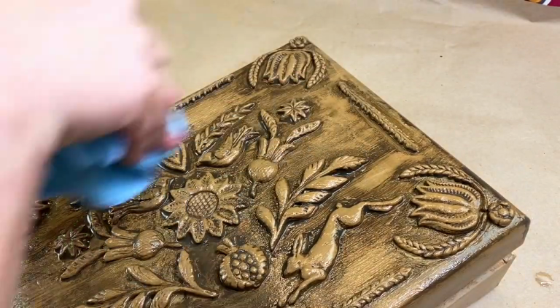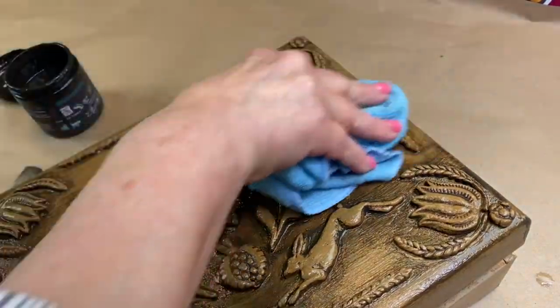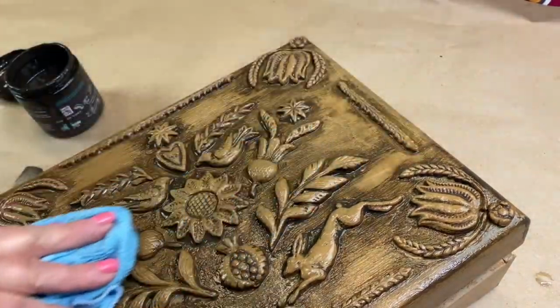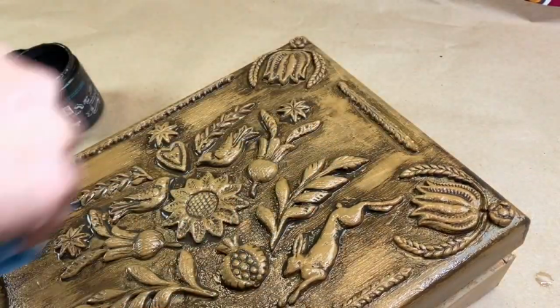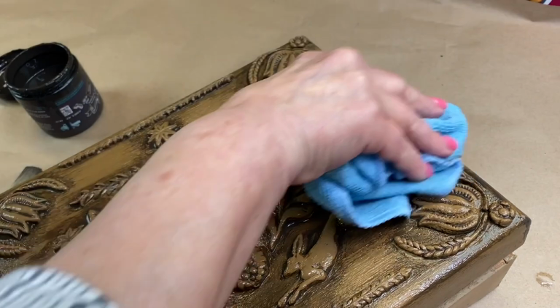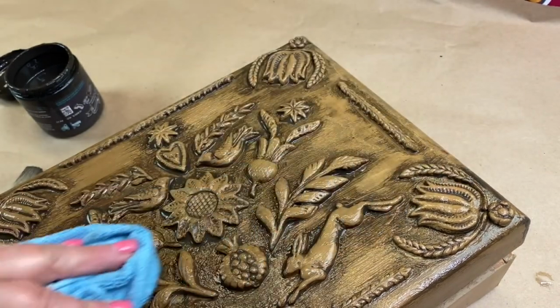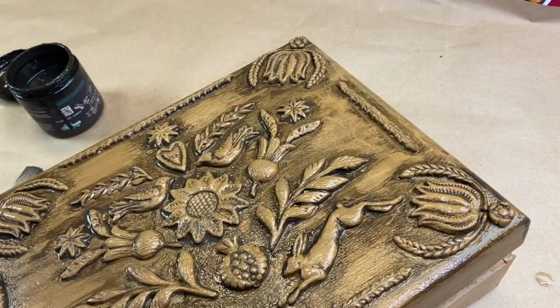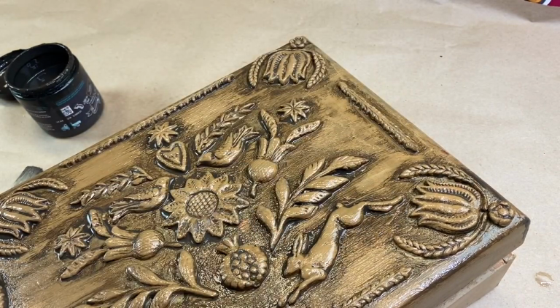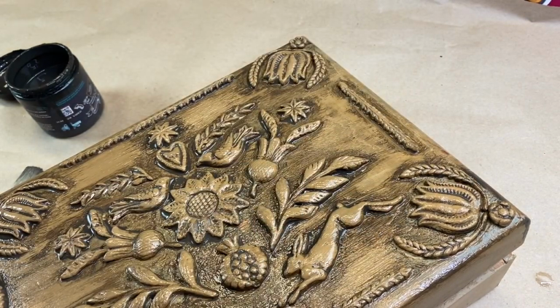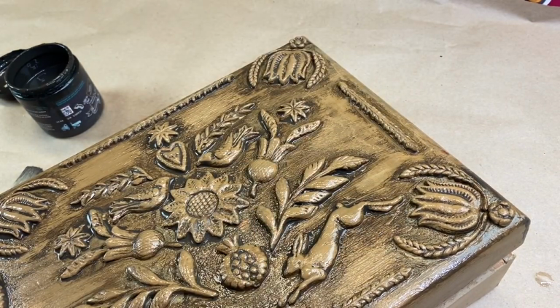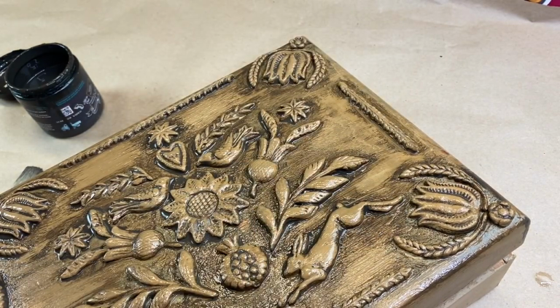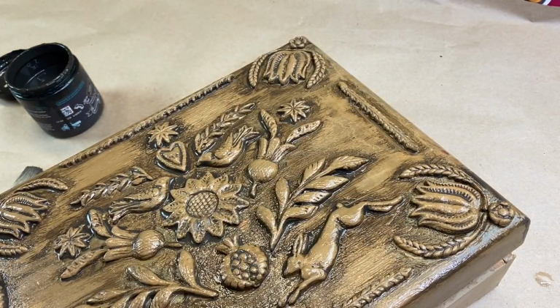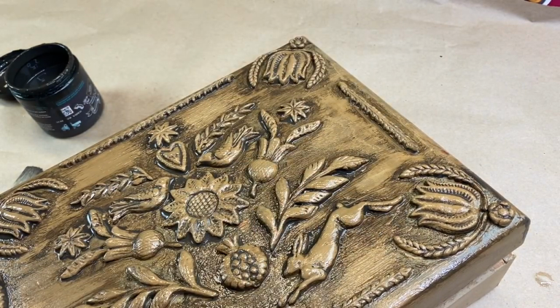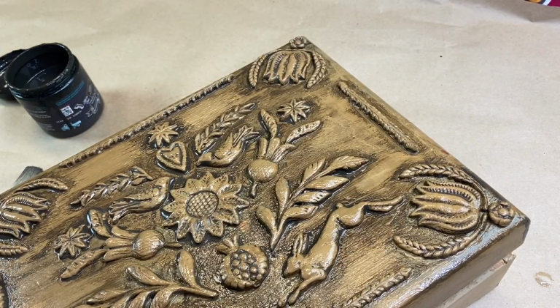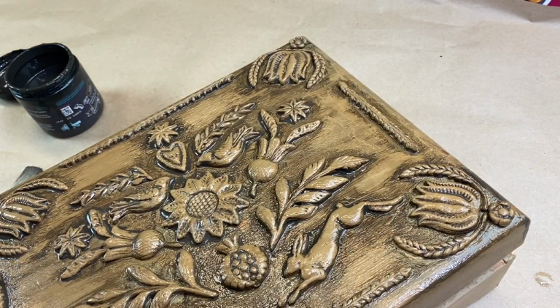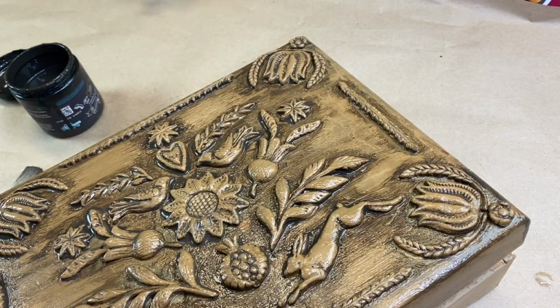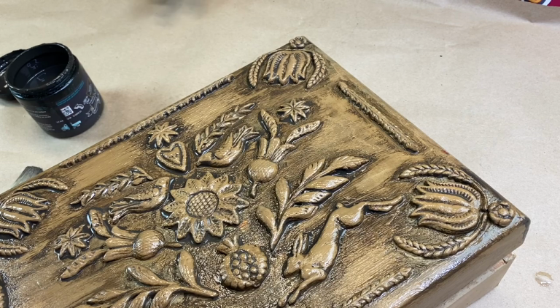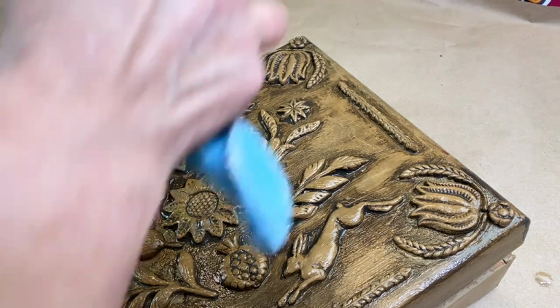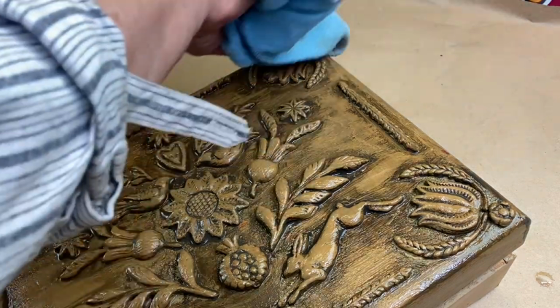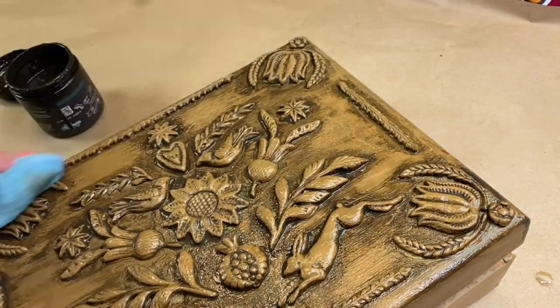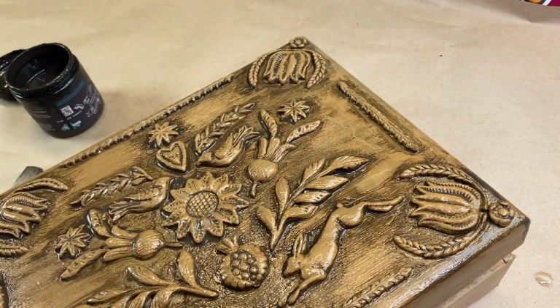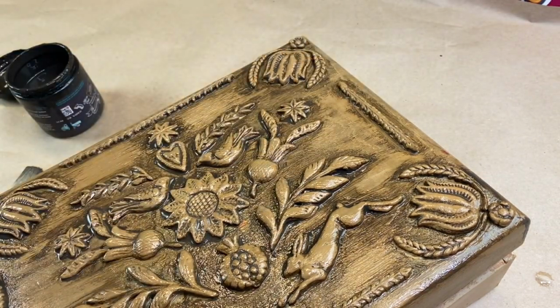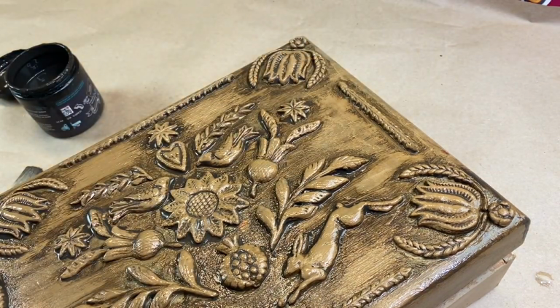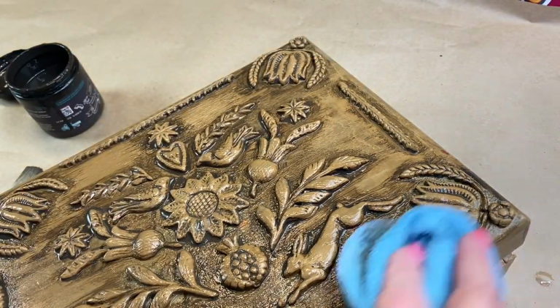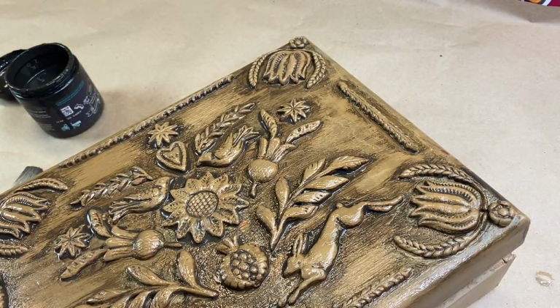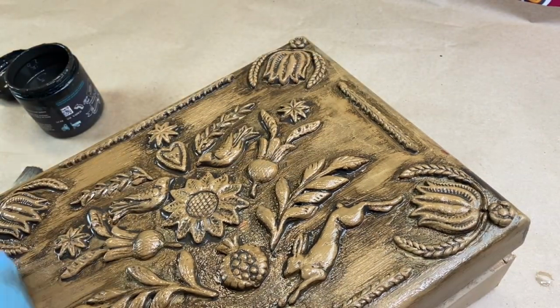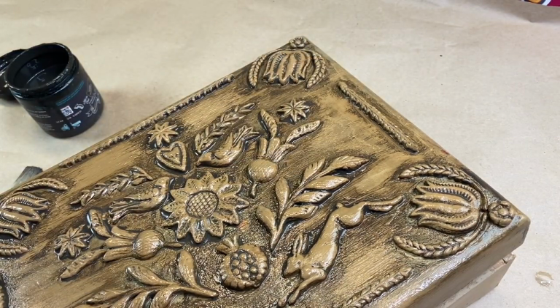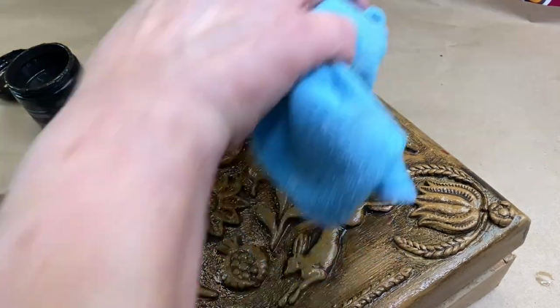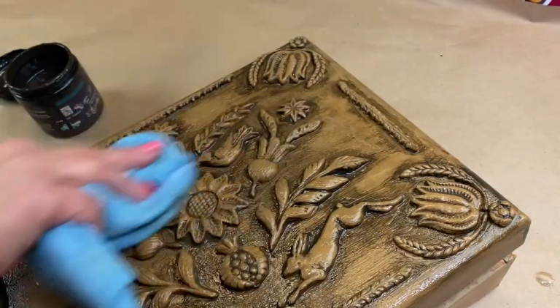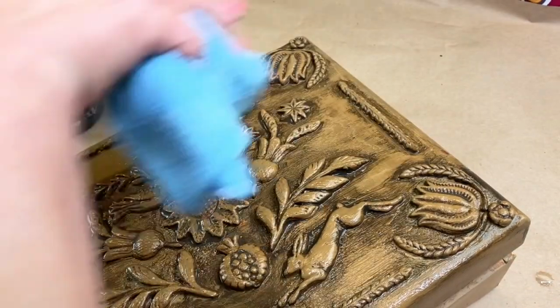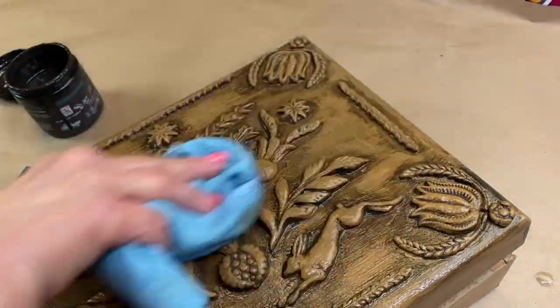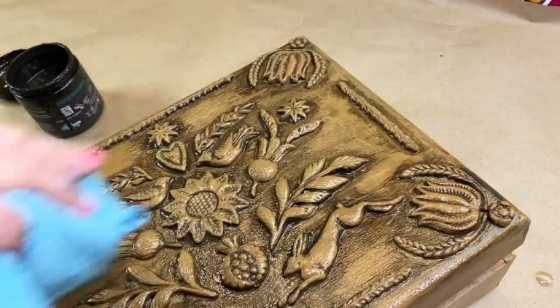Then with a damp cloth, I'll remove the excess liquid patina. I want to use consistent, long, even strokes with the damp cloth to create the effect of wood grain.